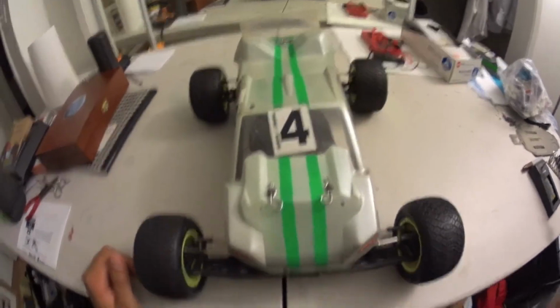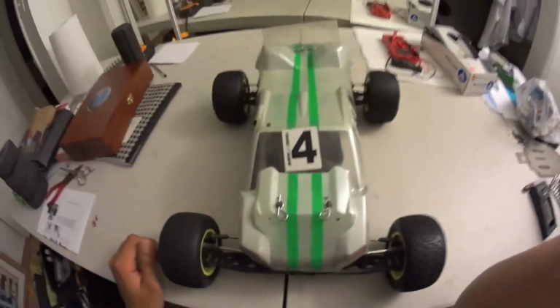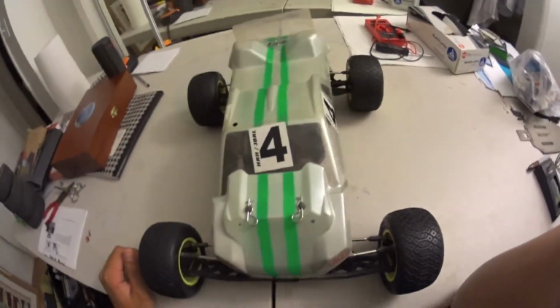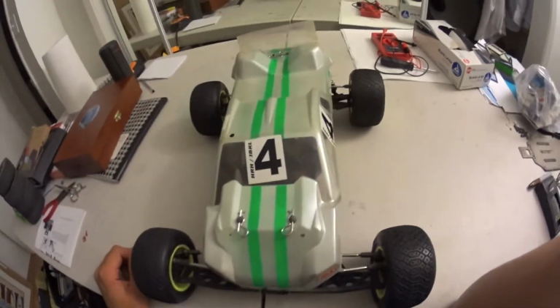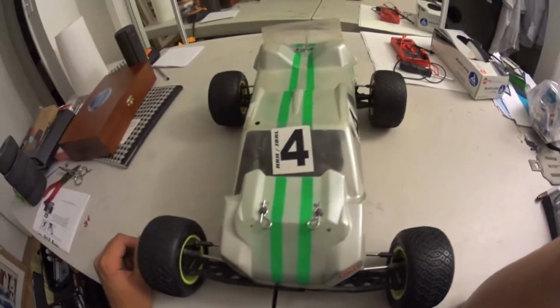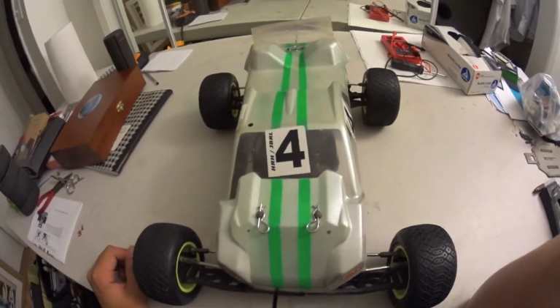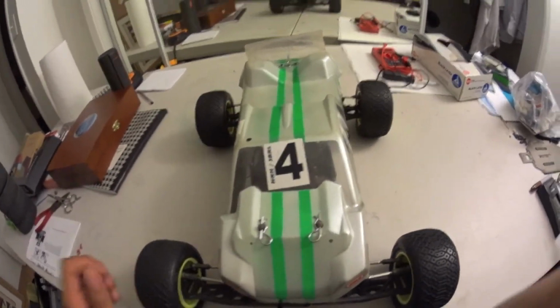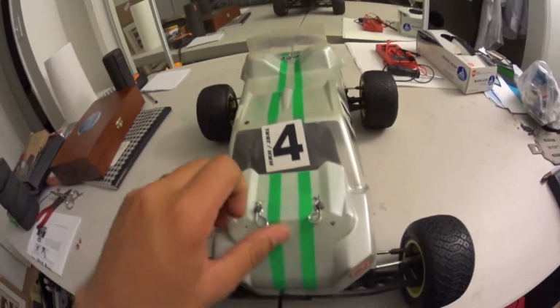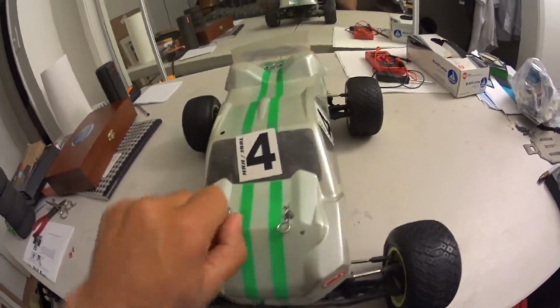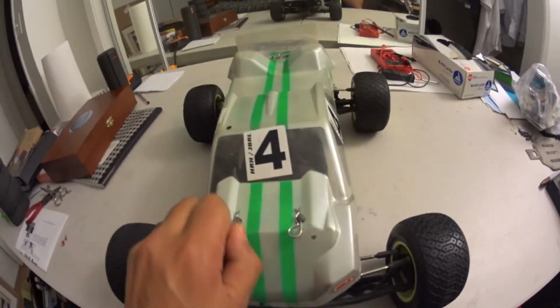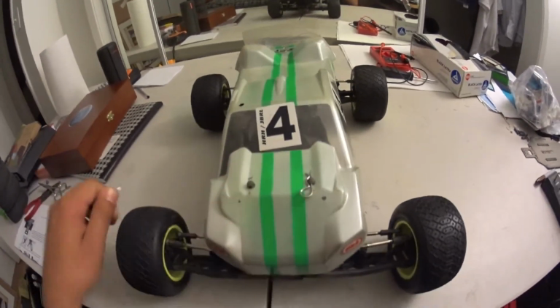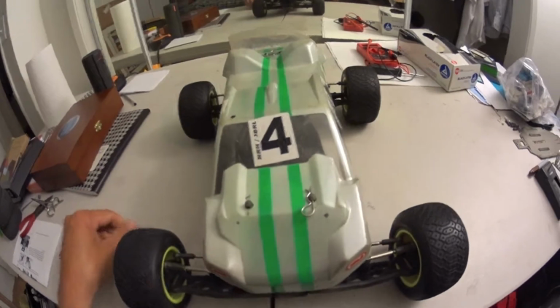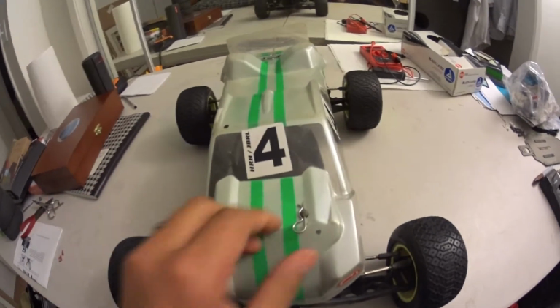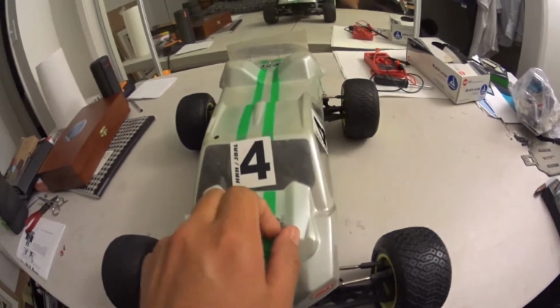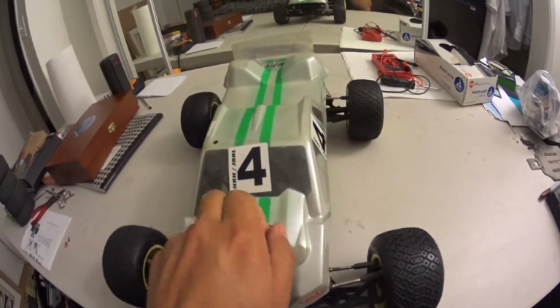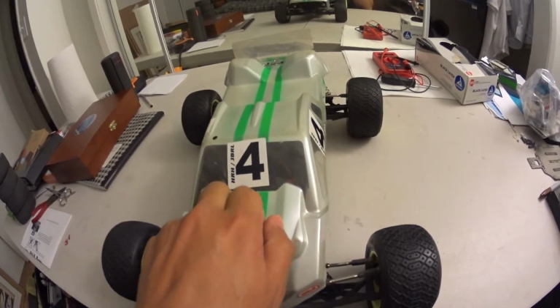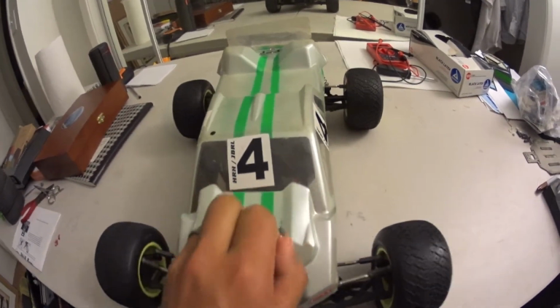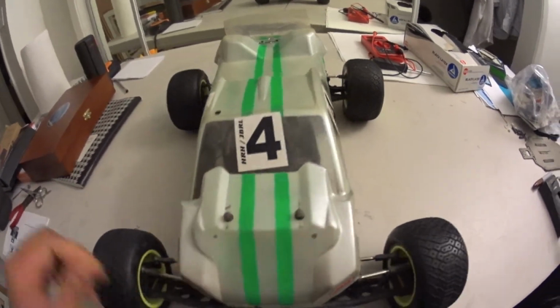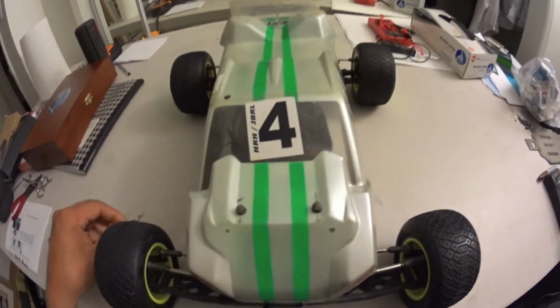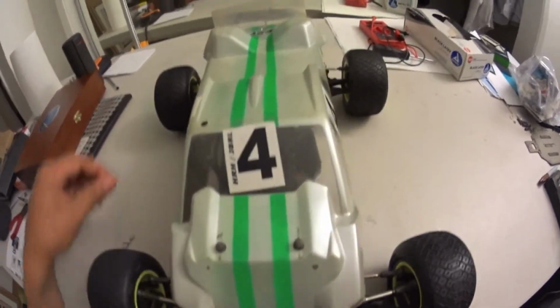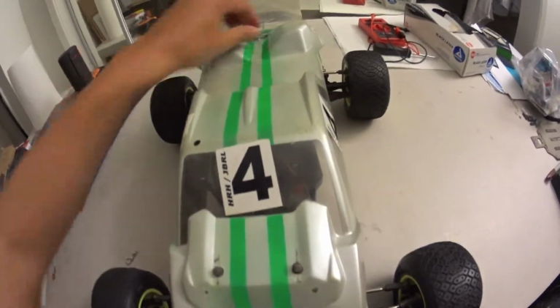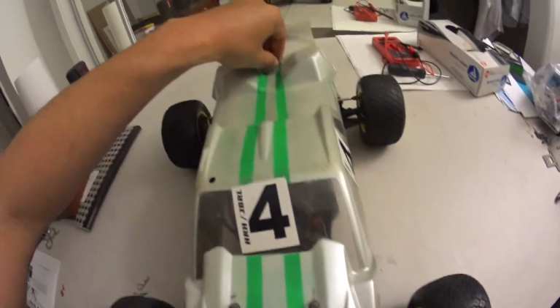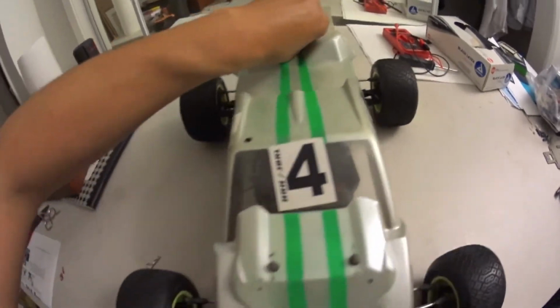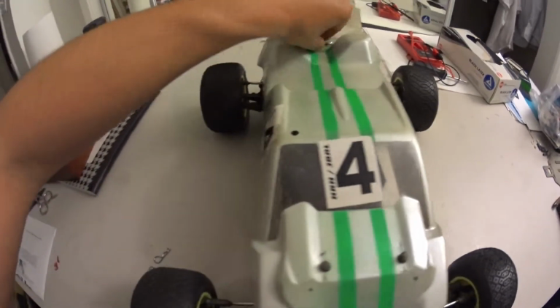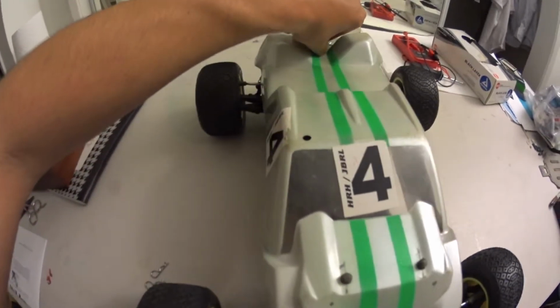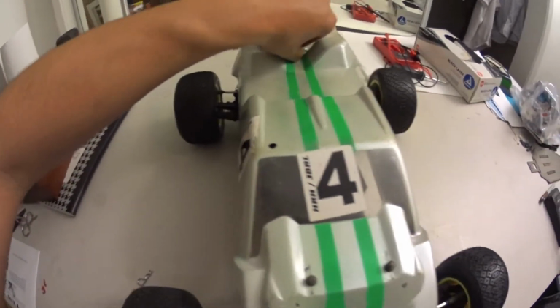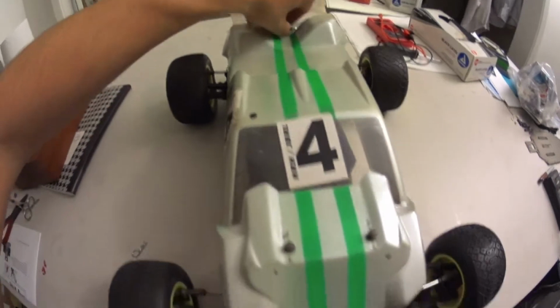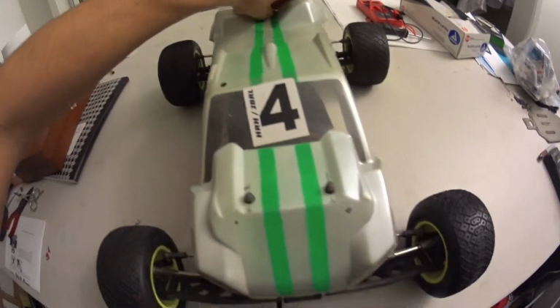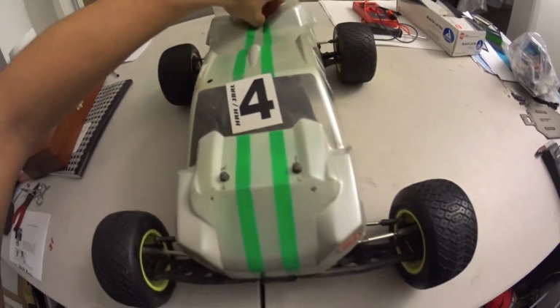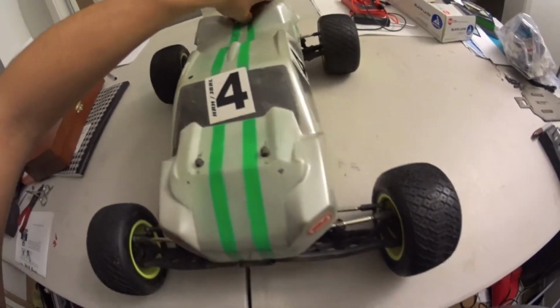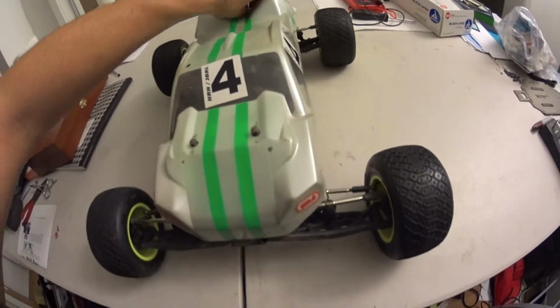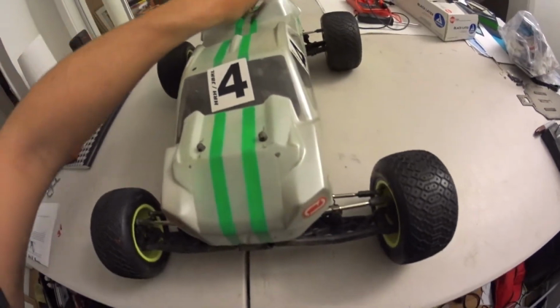I wanted to do a quick update on my 22T 2.0. As you can see, my body has really taken a beating. I've been putting this truck to different paces.